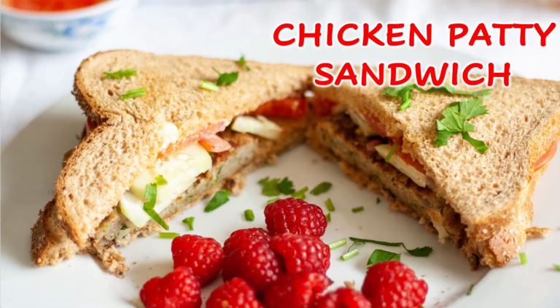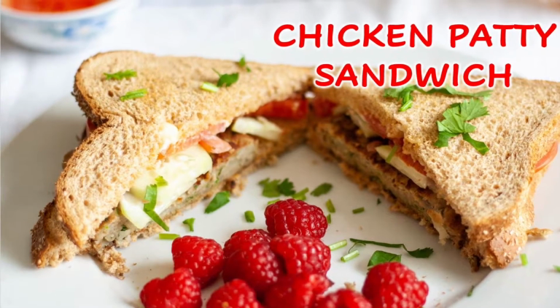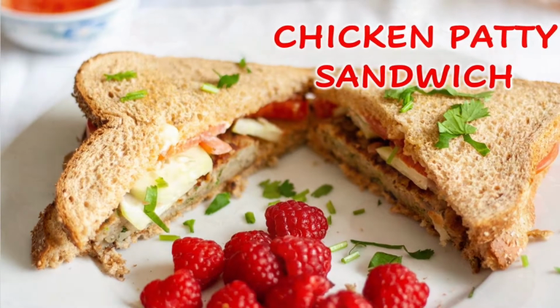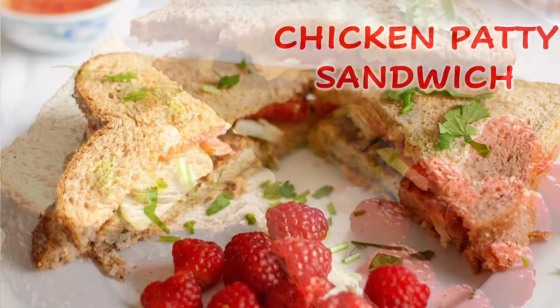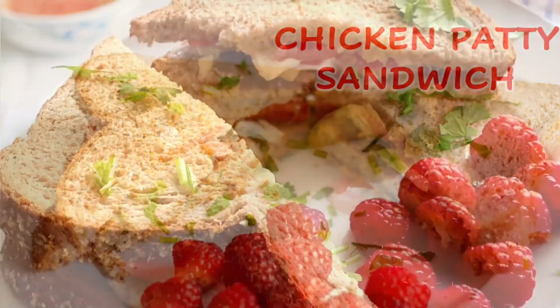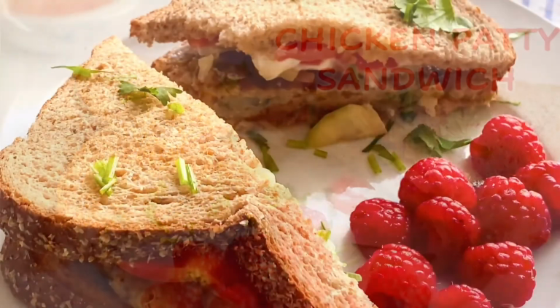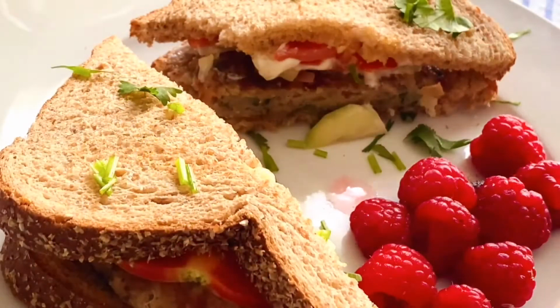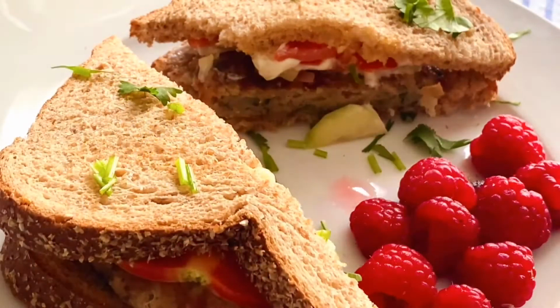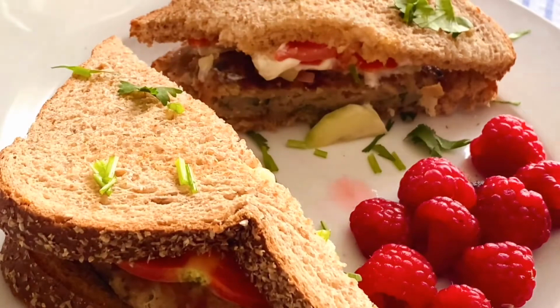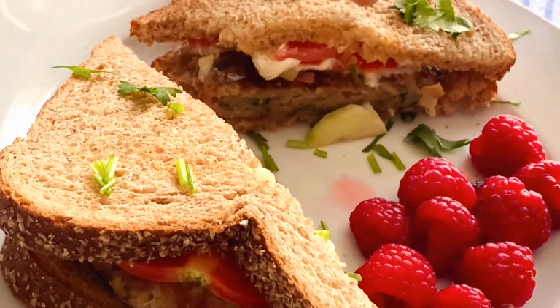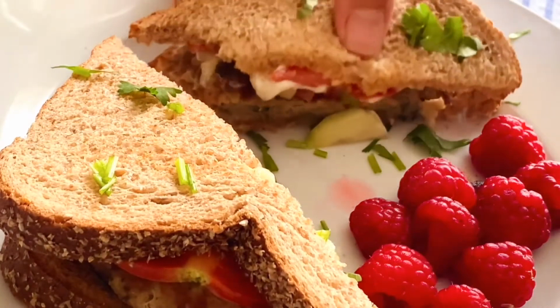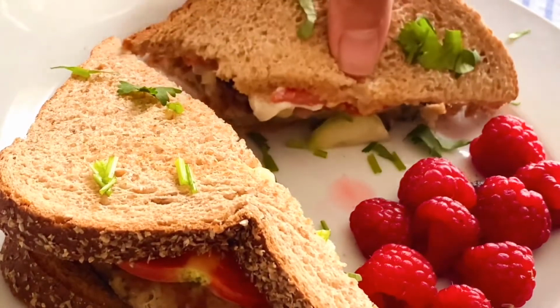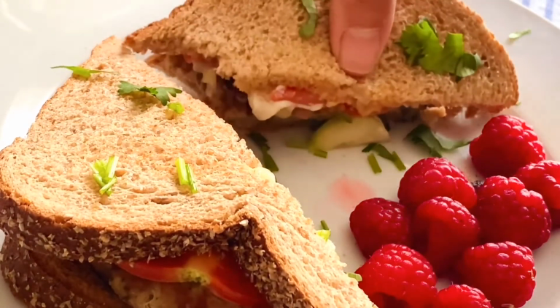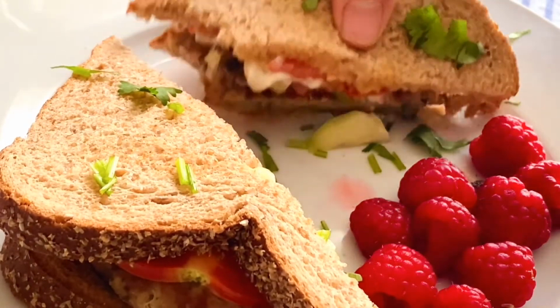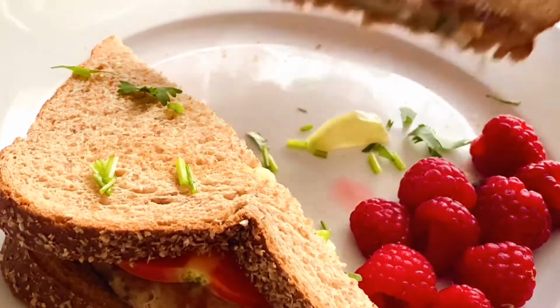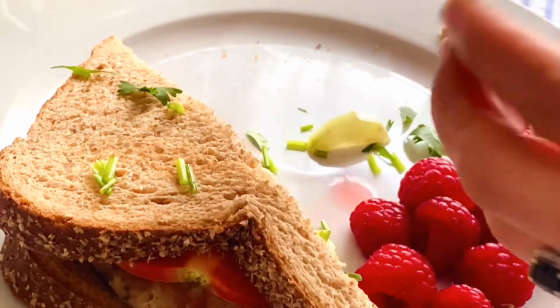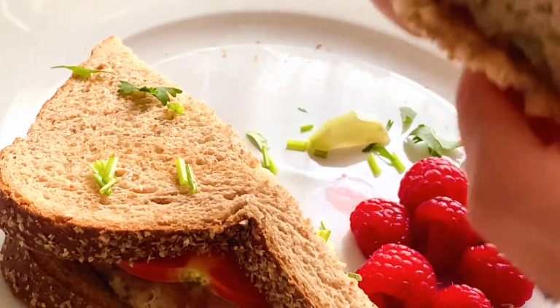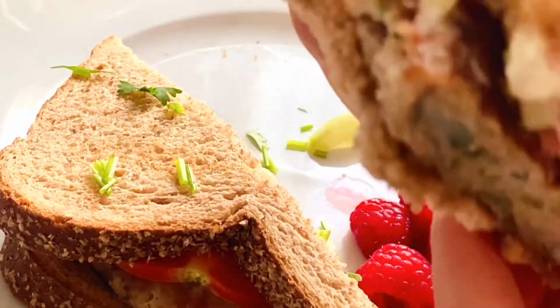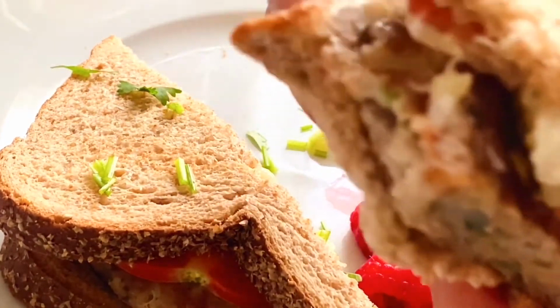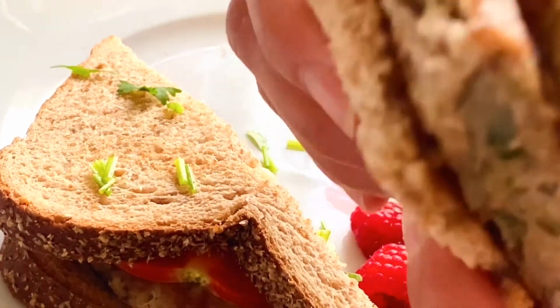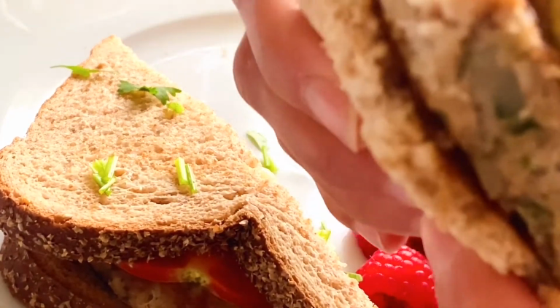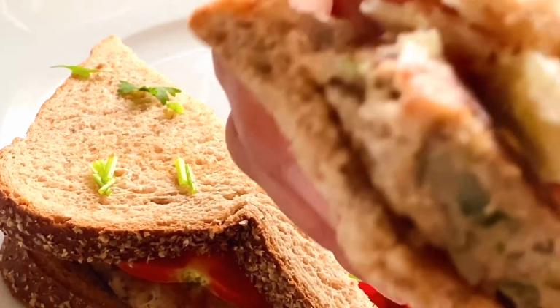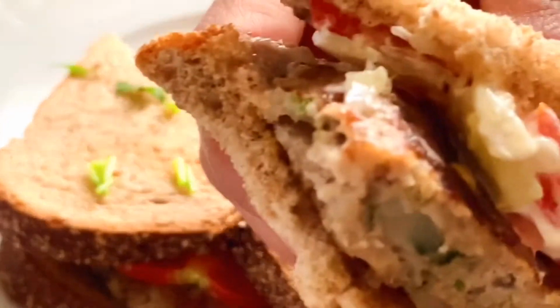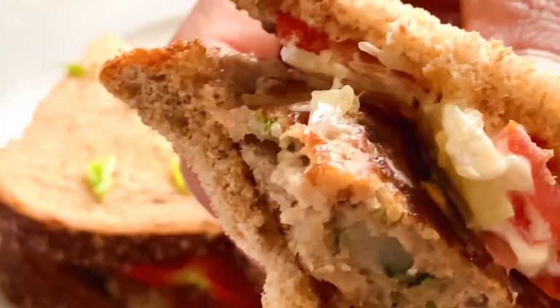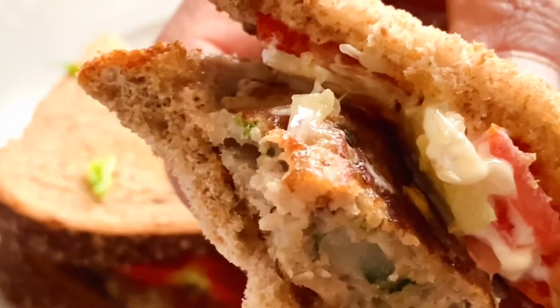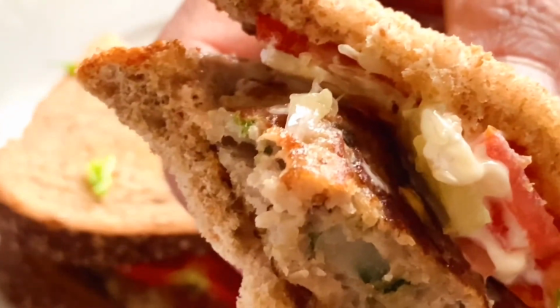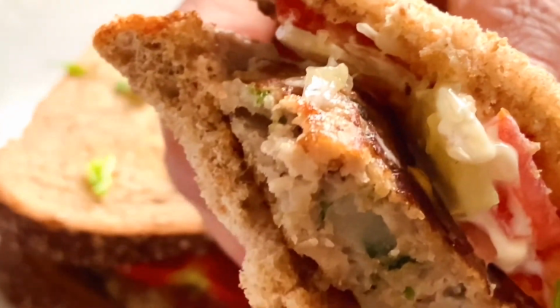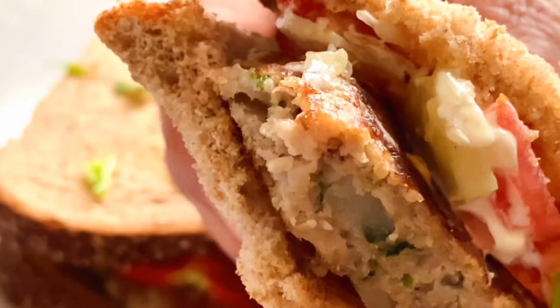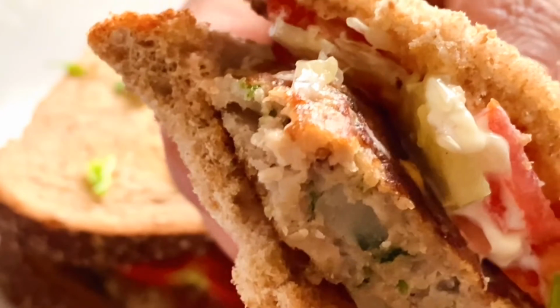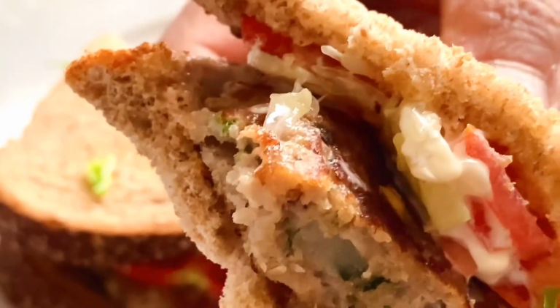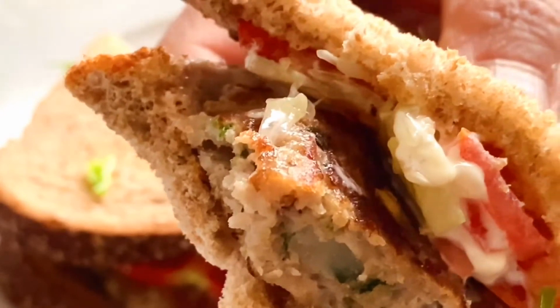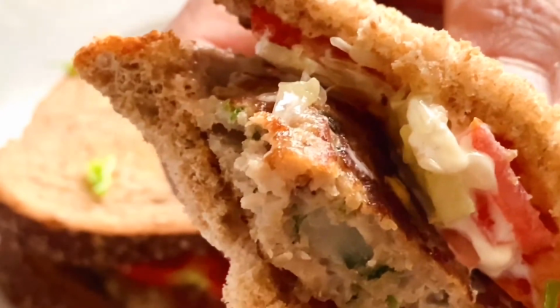Welcome to my channel, Crystal here. Today I want to share one of my kids' favorite sandwich recipes: chicken patty sandwich.